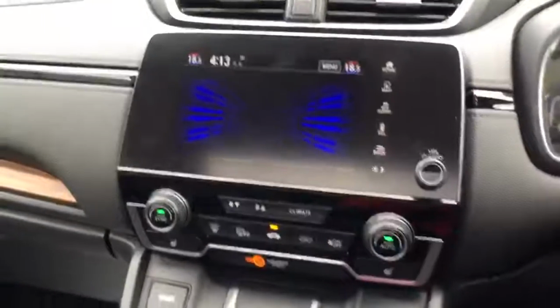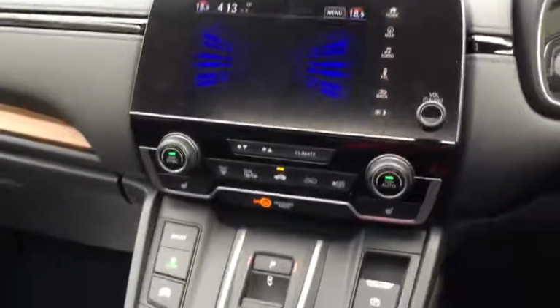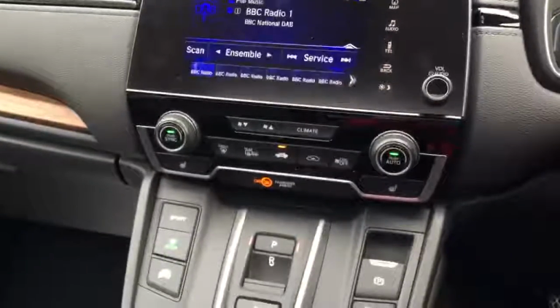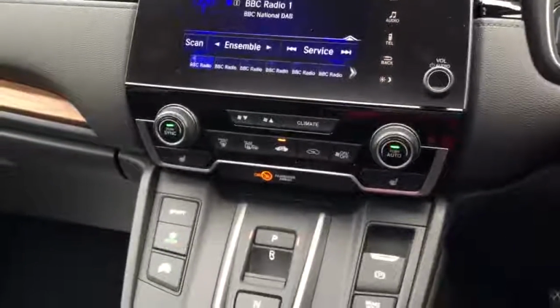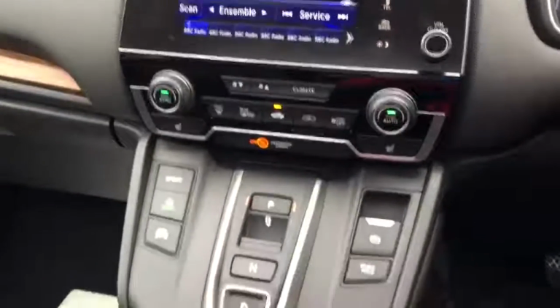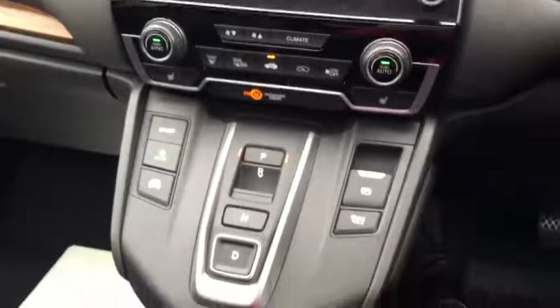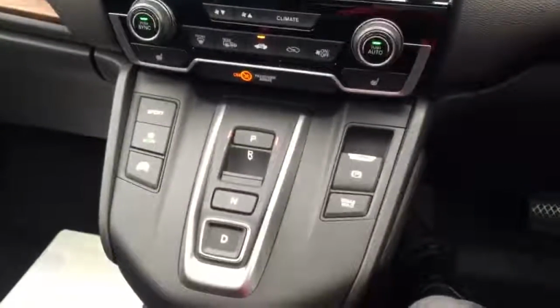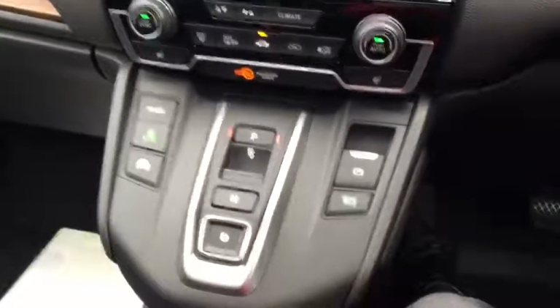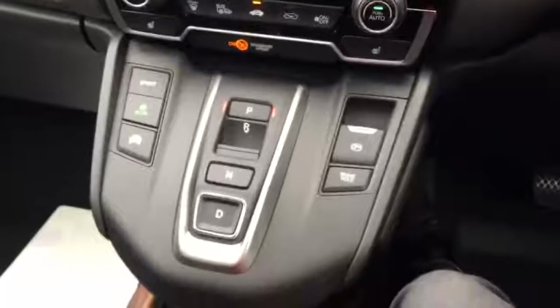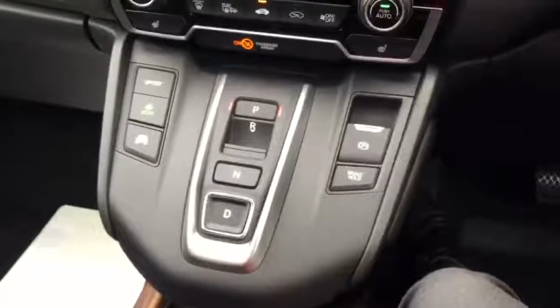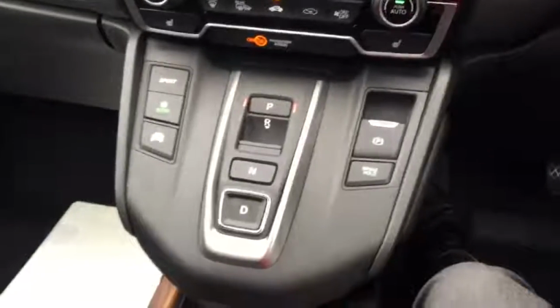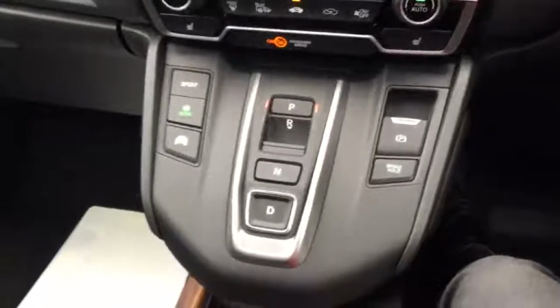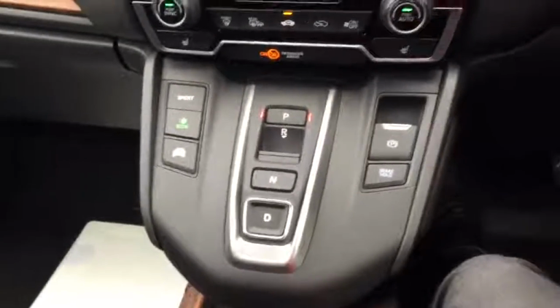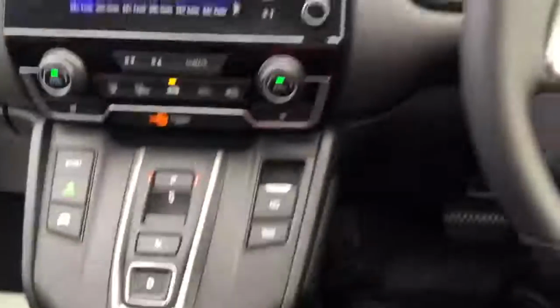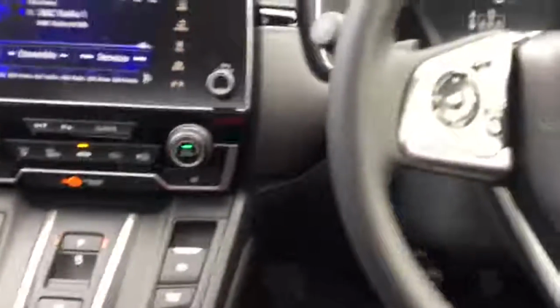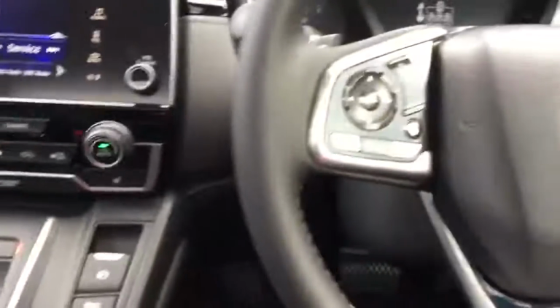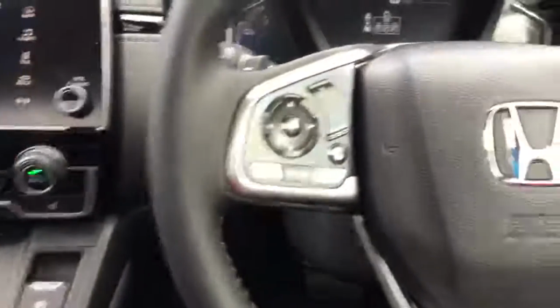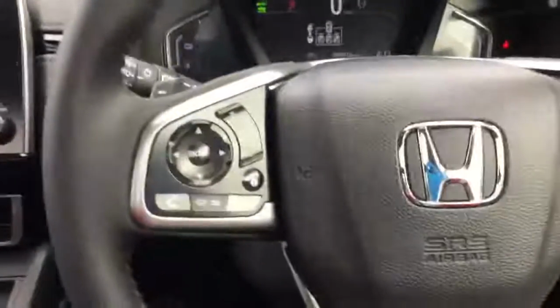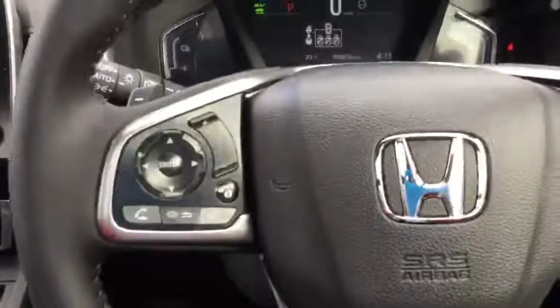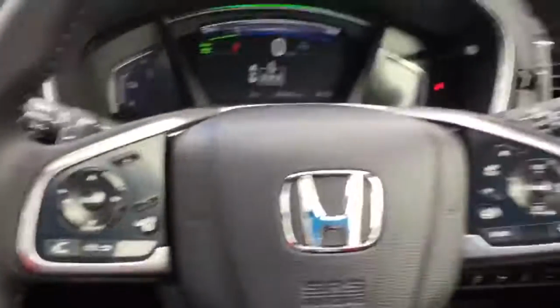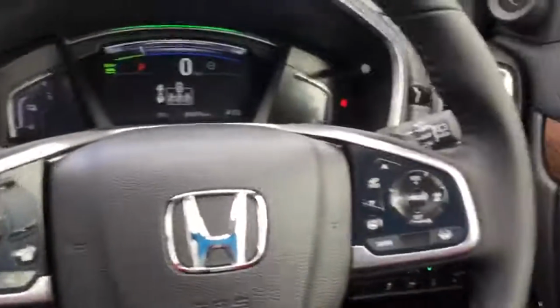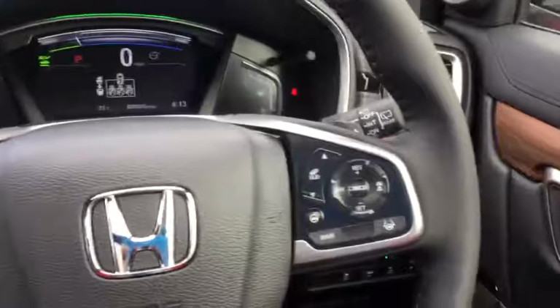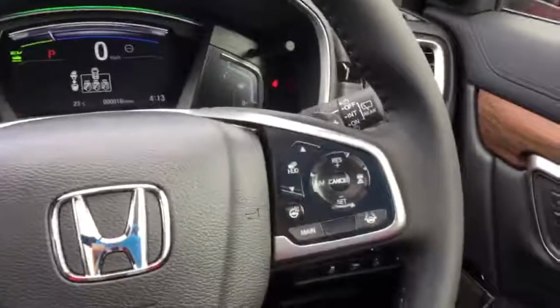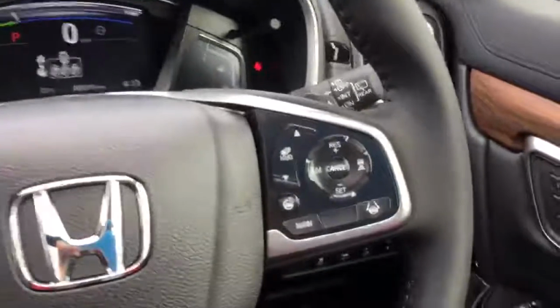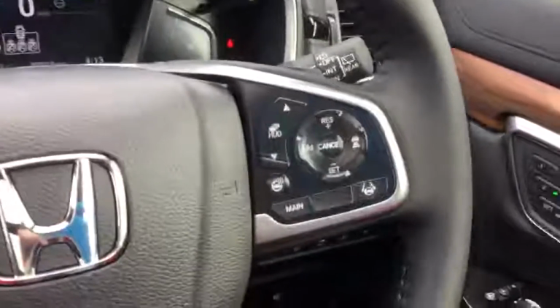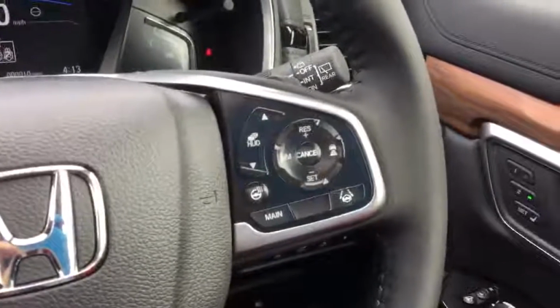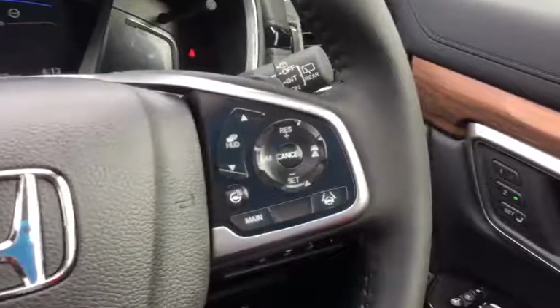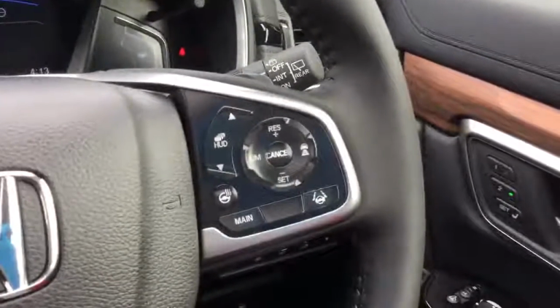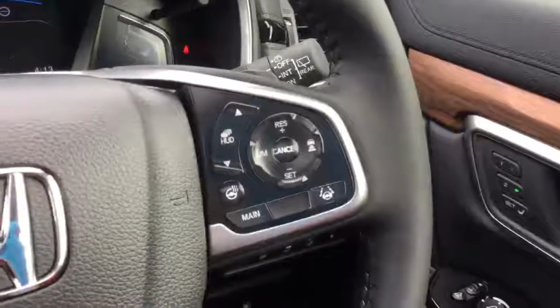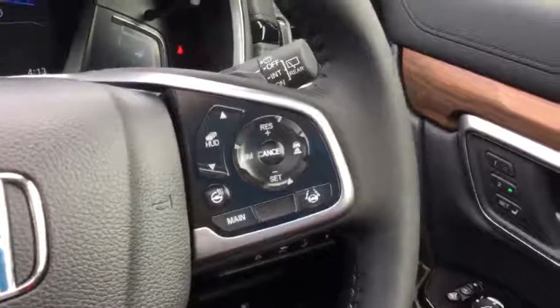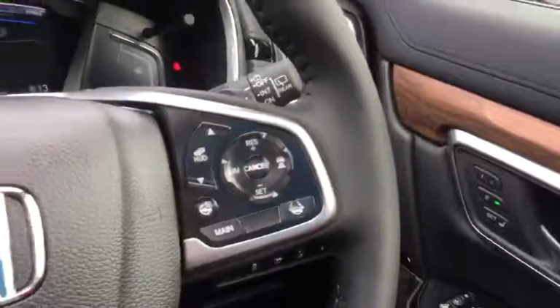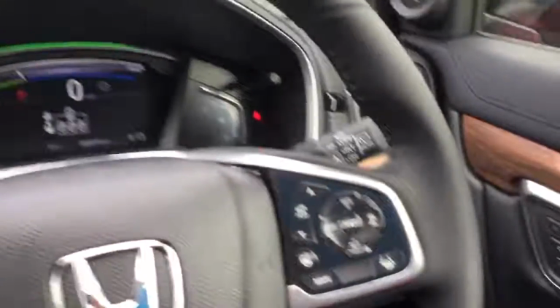Below that, dual-zone climate control and the automatic gearbox that comes as part of the hybrid. And then on the steering wheel, you've got controls for your telephone, as well as the adaptive cruise control, head-up display and heated steering wheel.